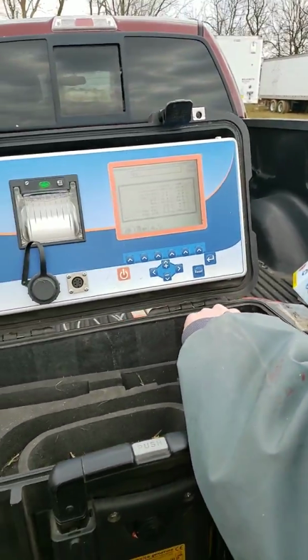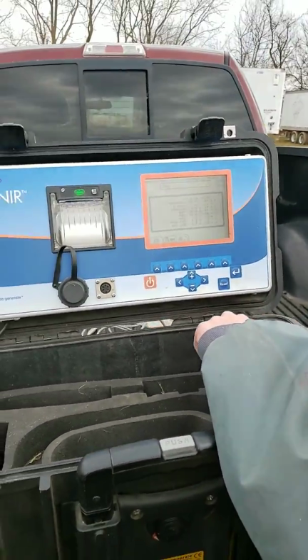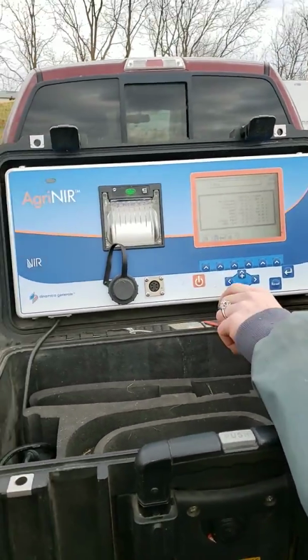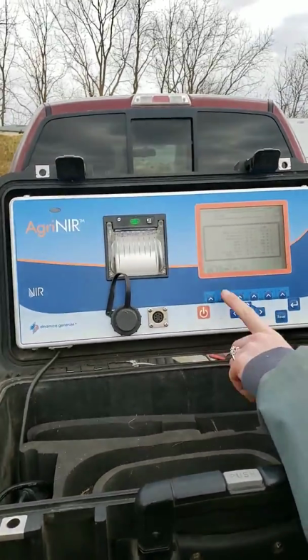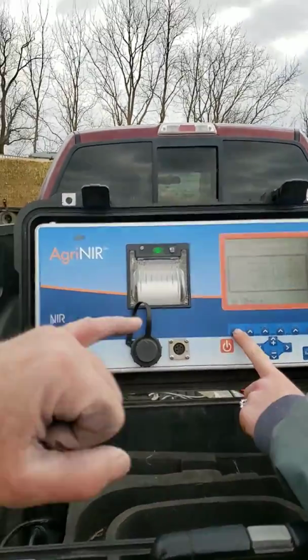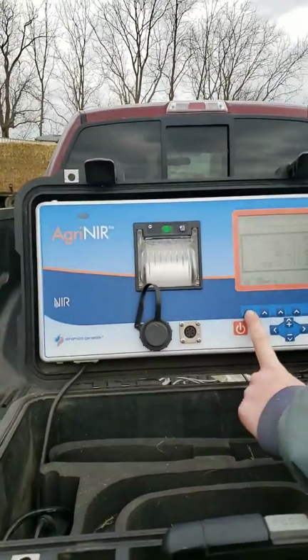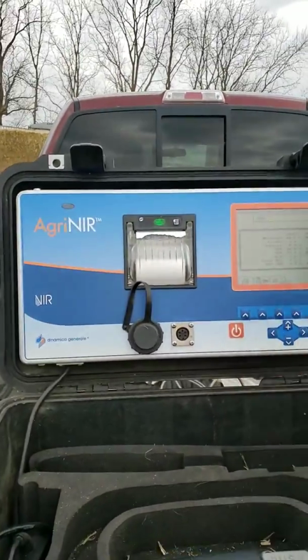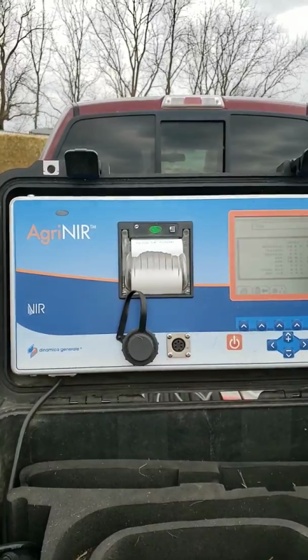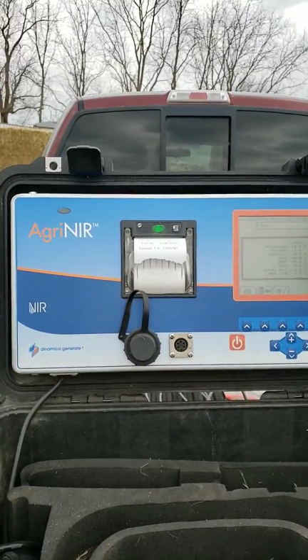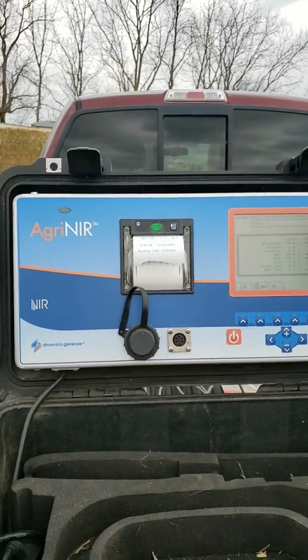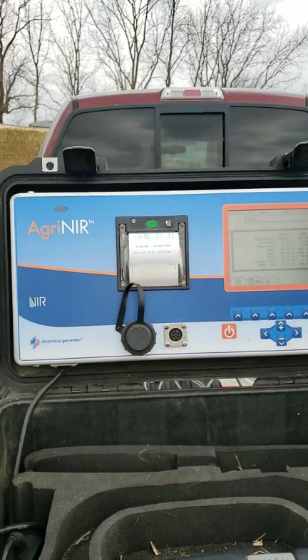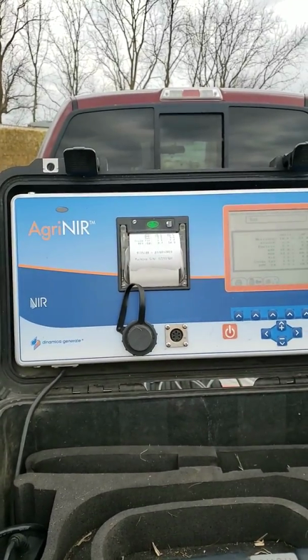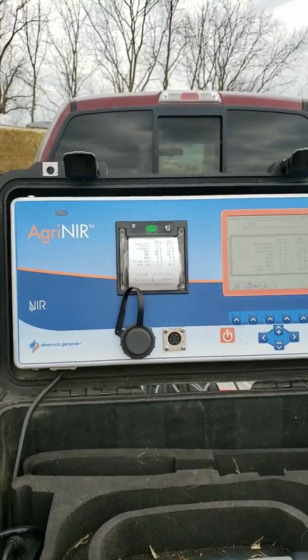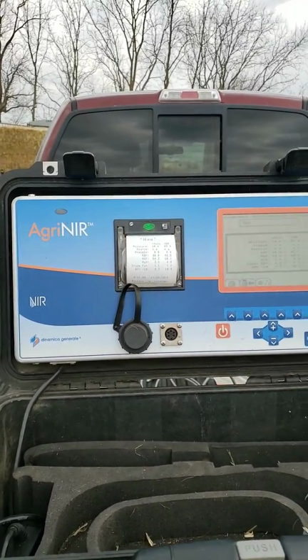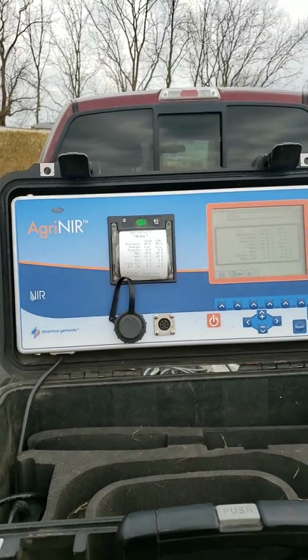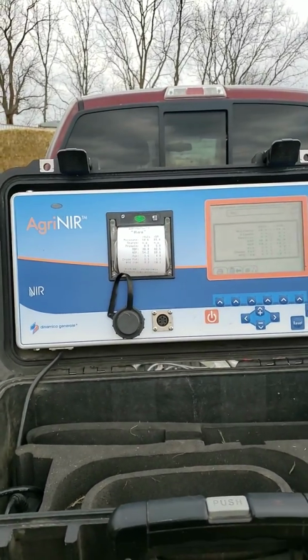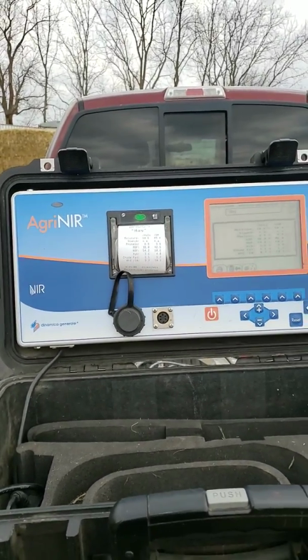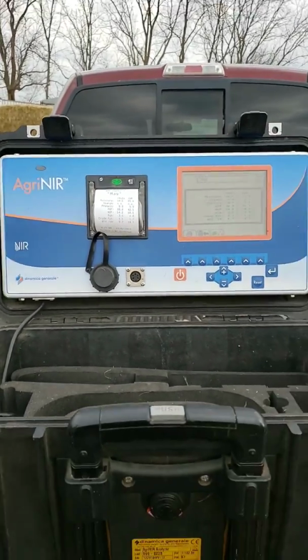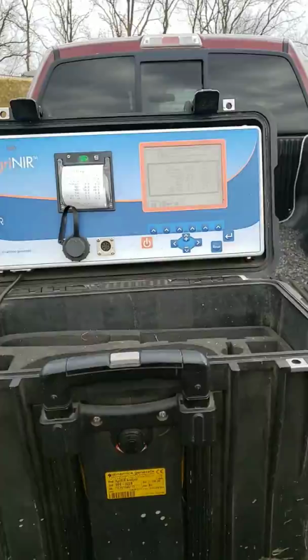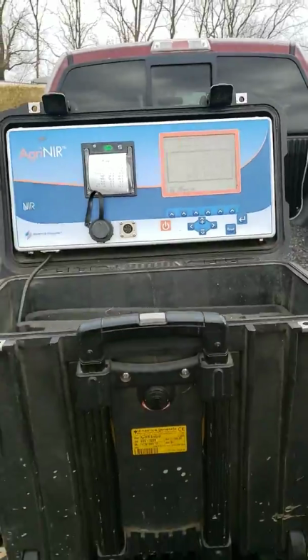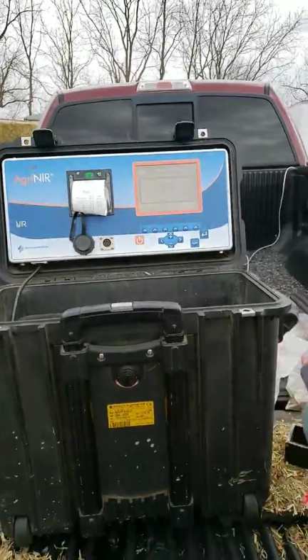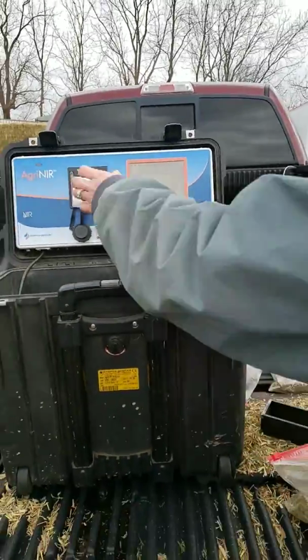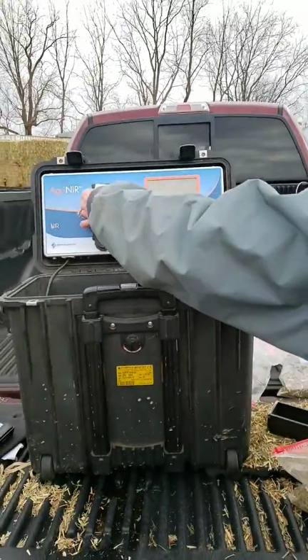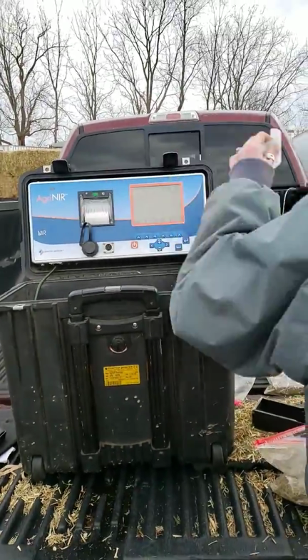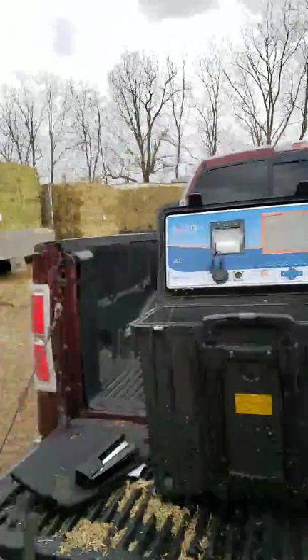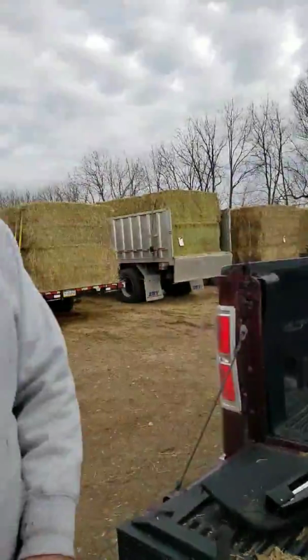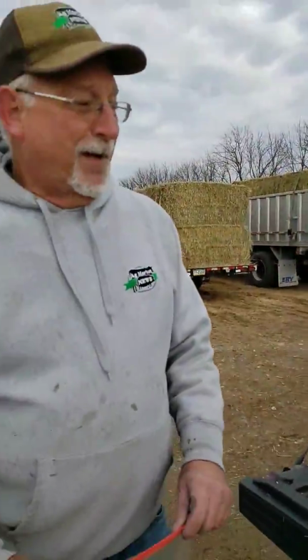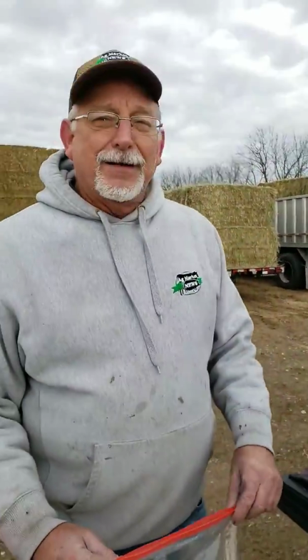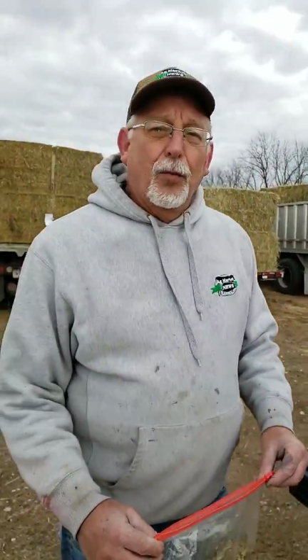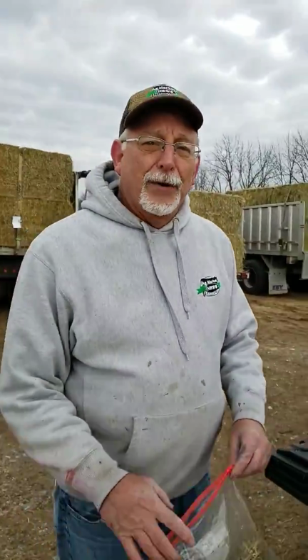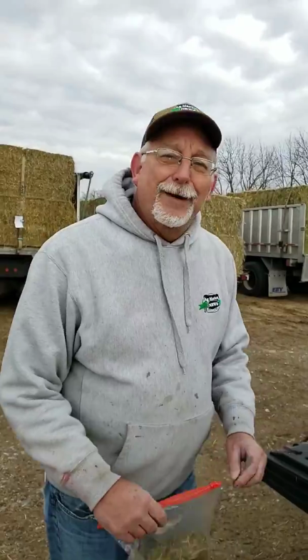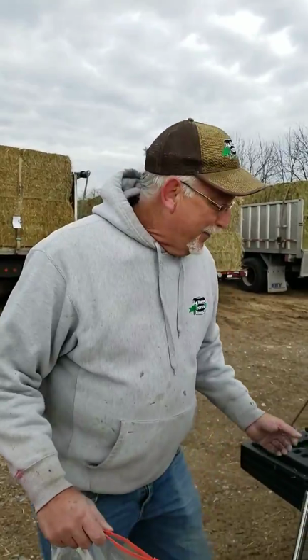It comes back and it shows you the sample on the screen. She prints it out, checks which load it came out of, and puts it on the truck. And that's it. Thank you. So we'll keep on sampling and see how we do.